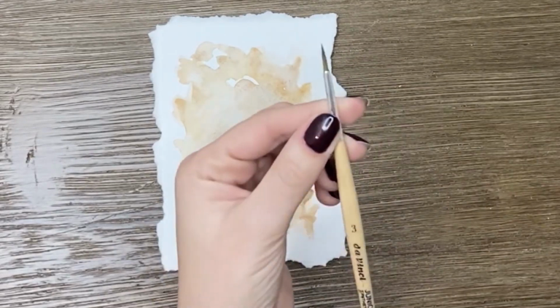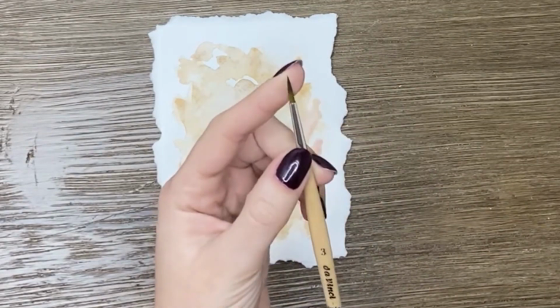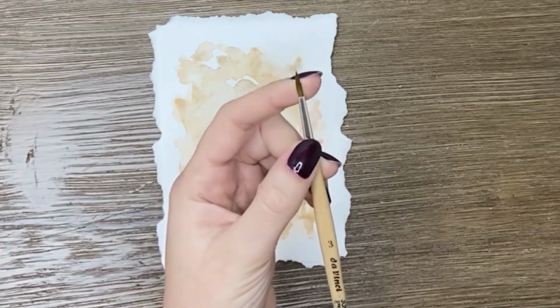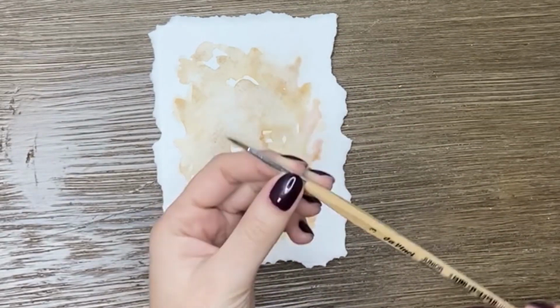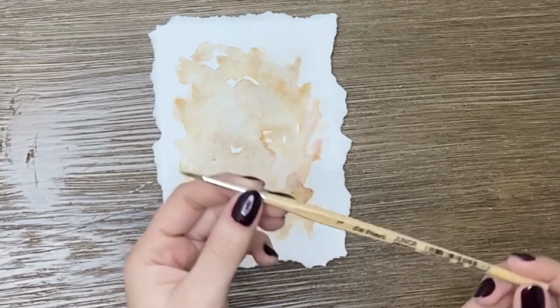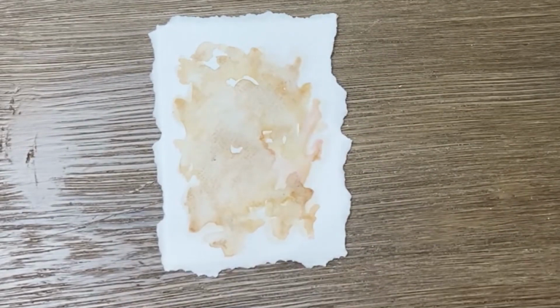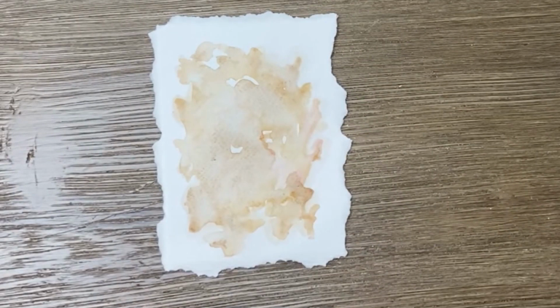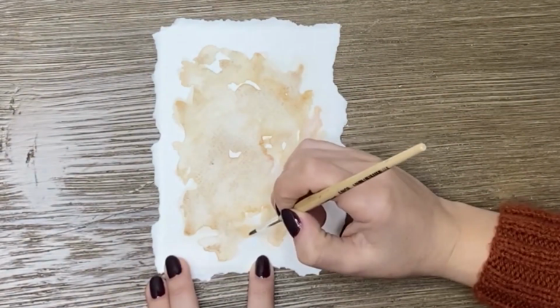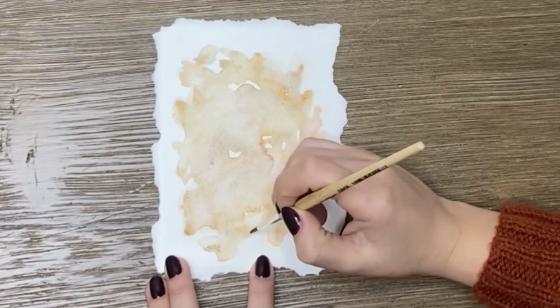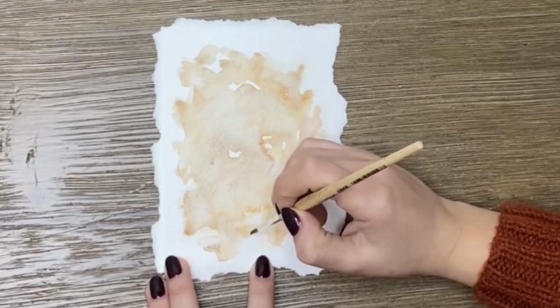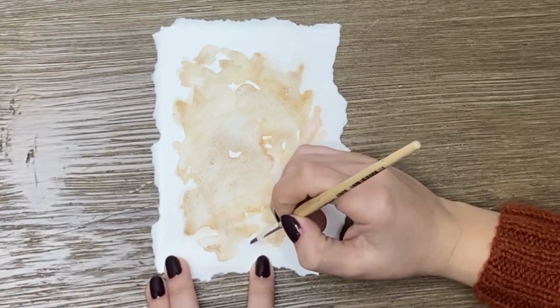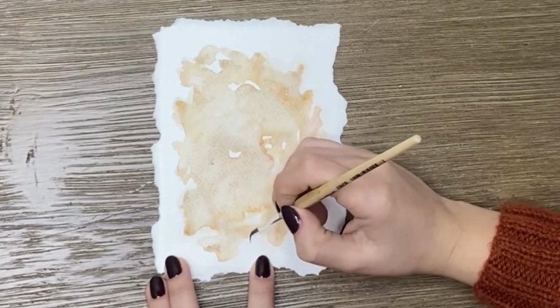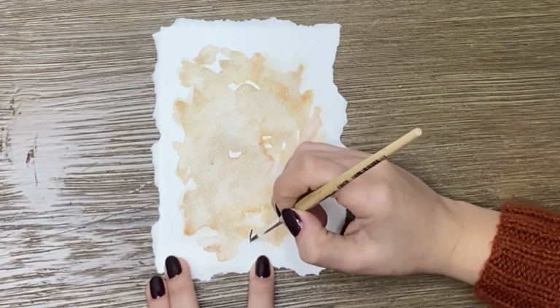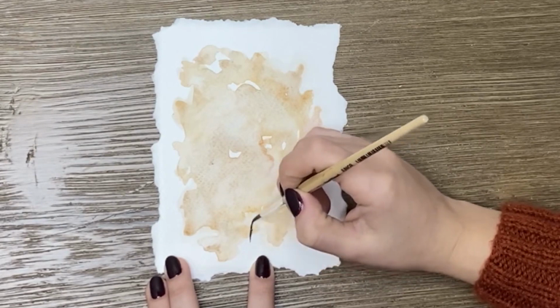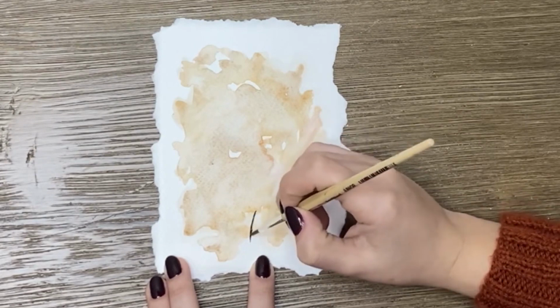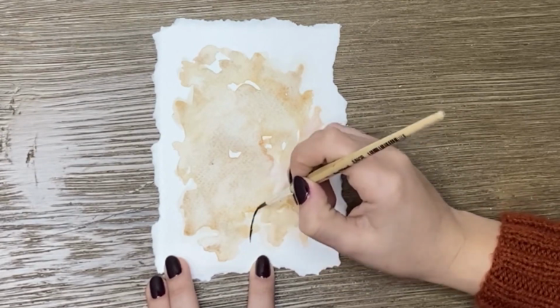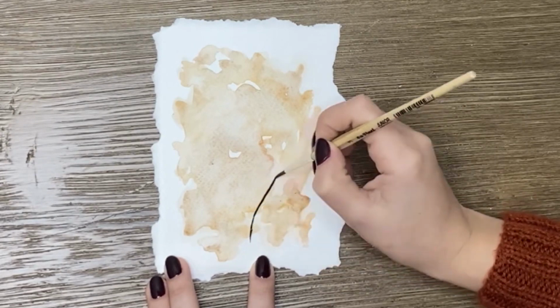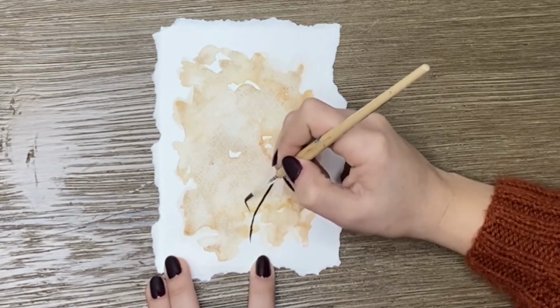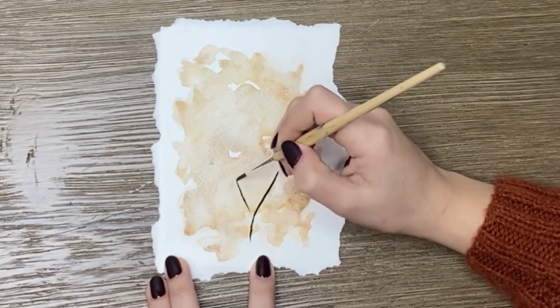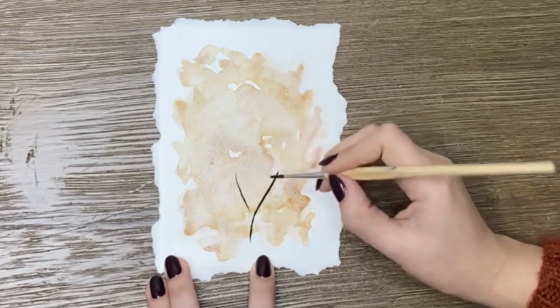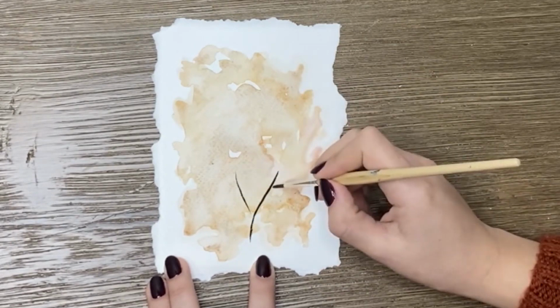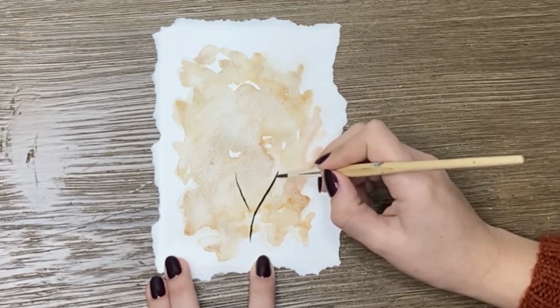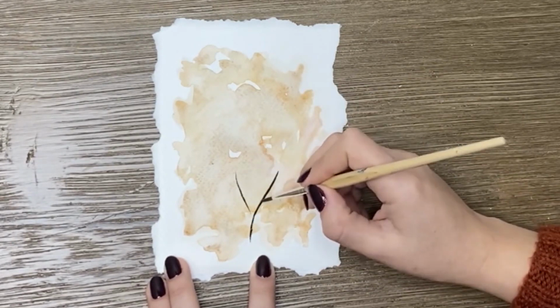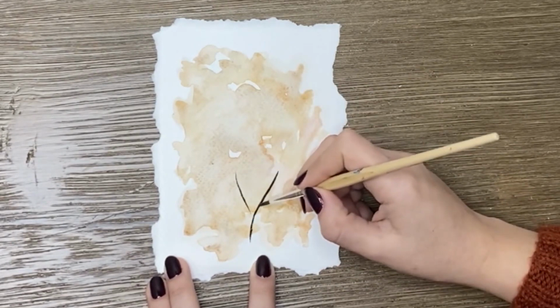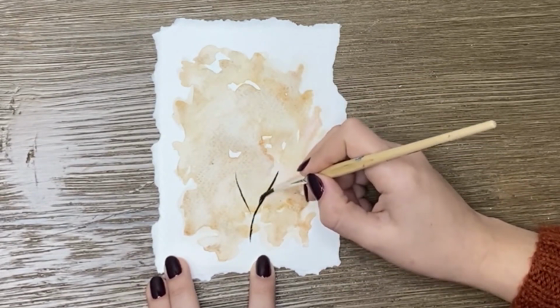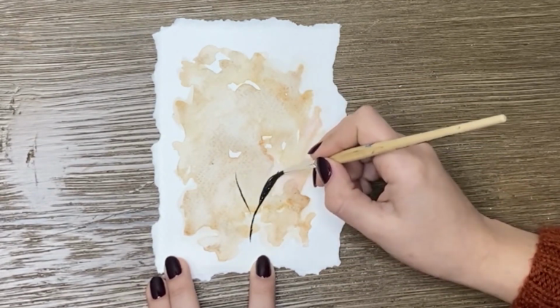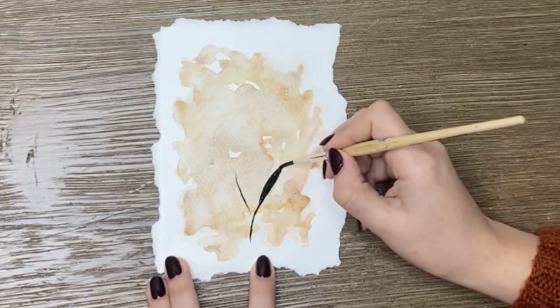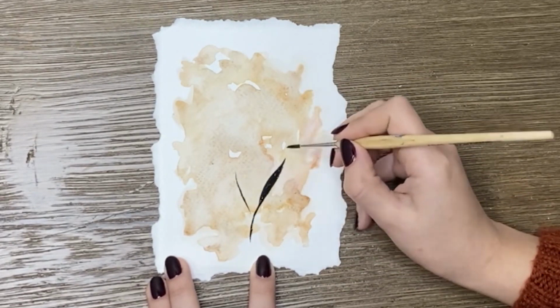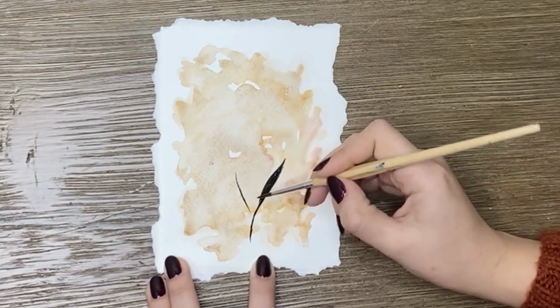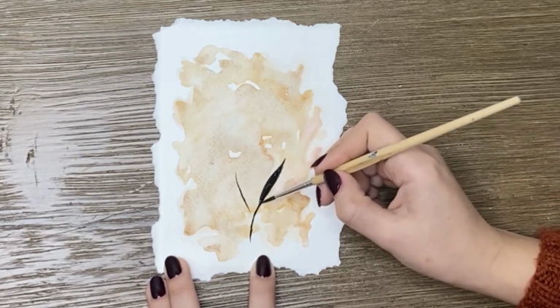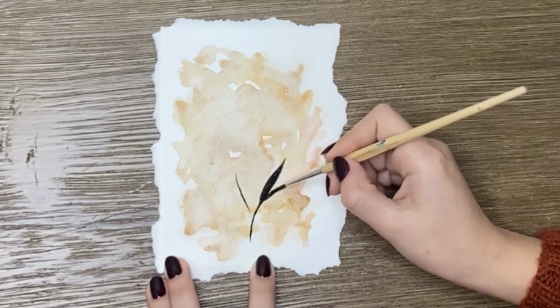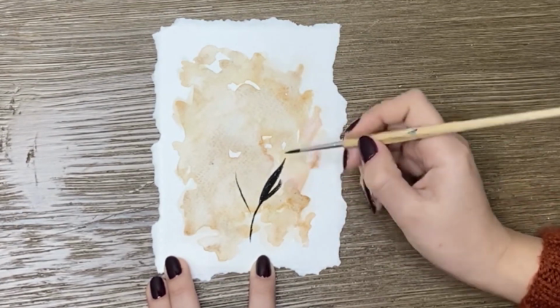With a thin brush, I painted leaves using the dry-on-dry technique. I varied the pressure of the brushstrokes as I mentioned before.